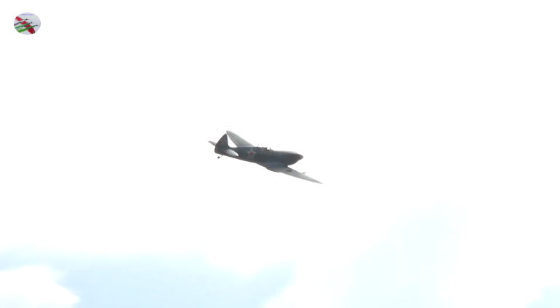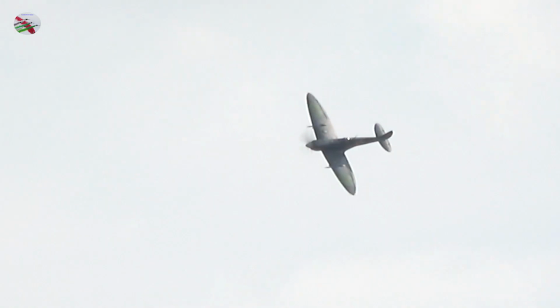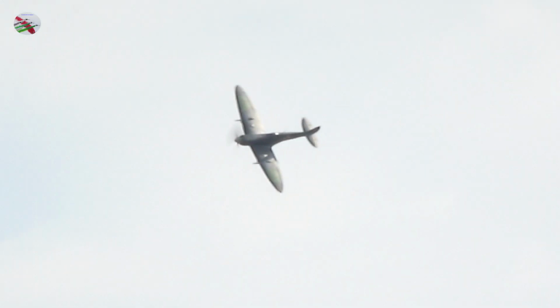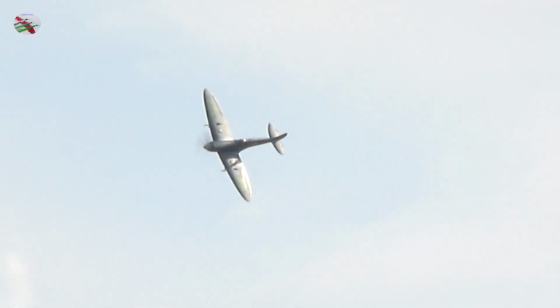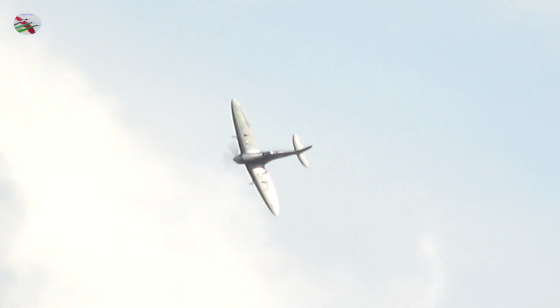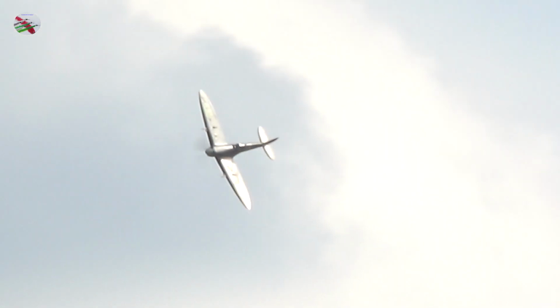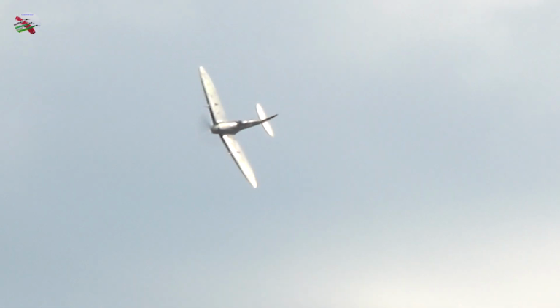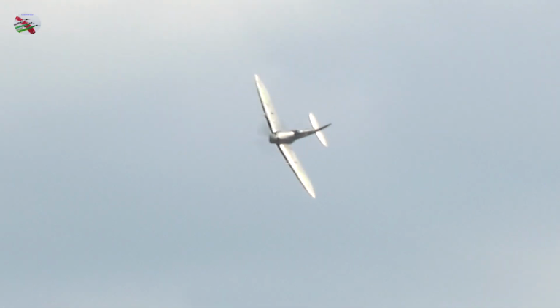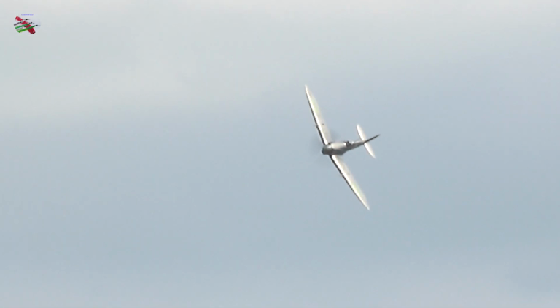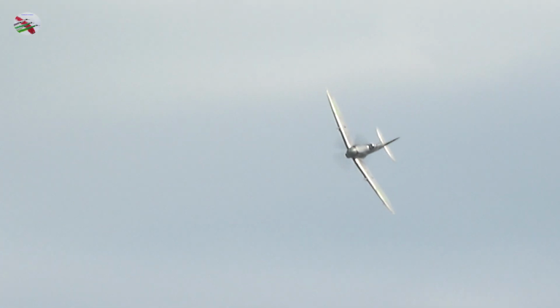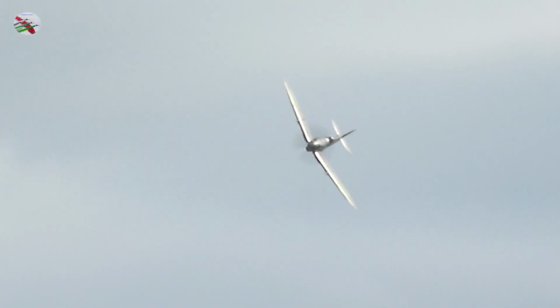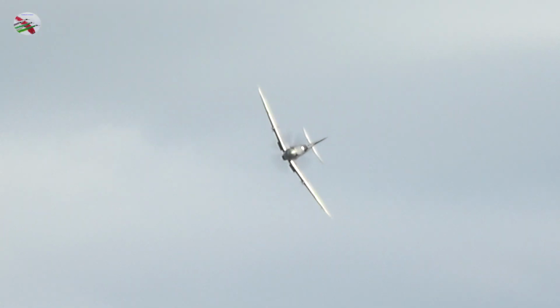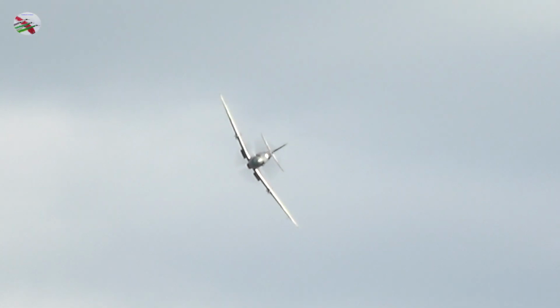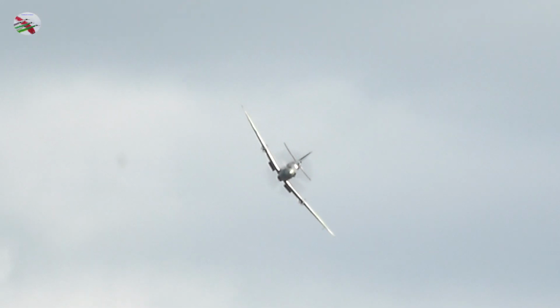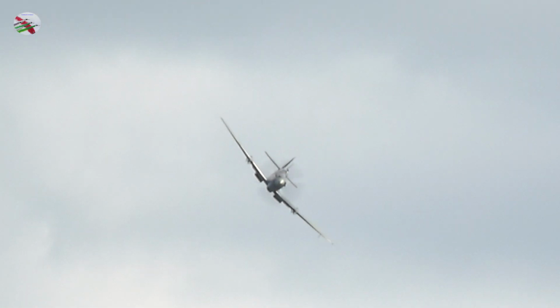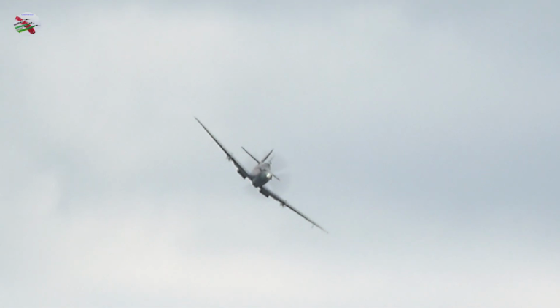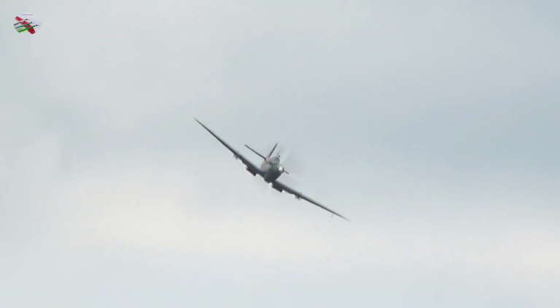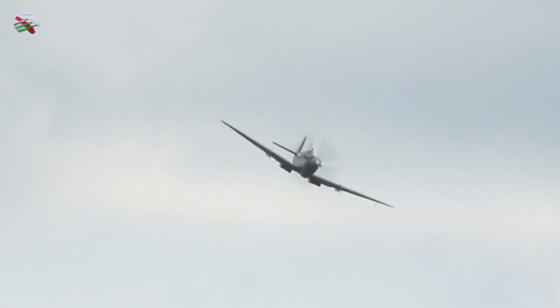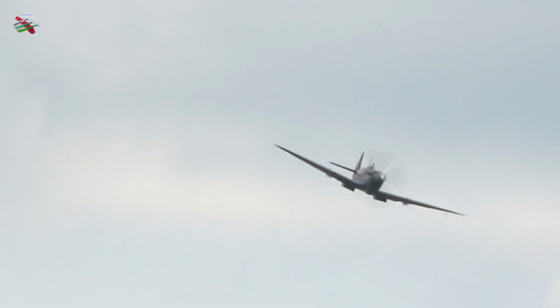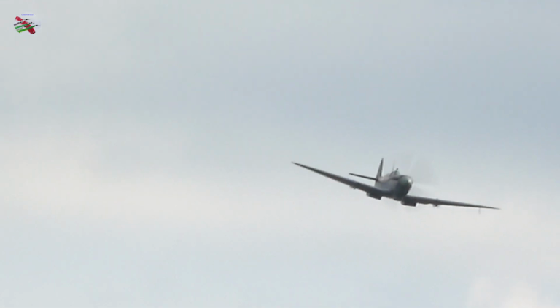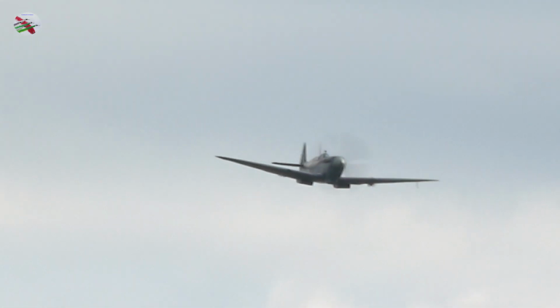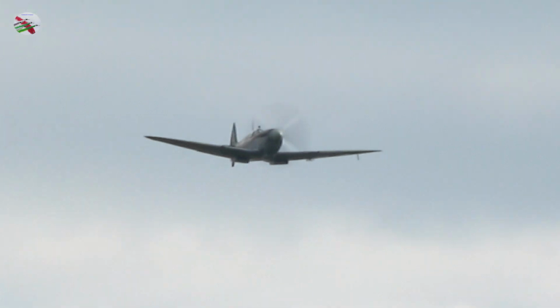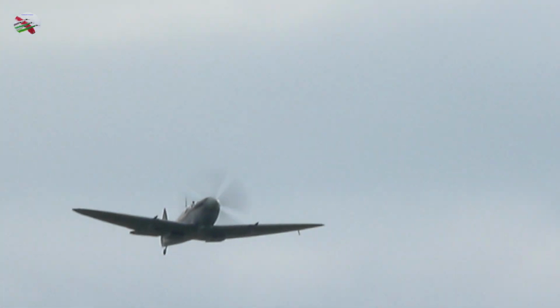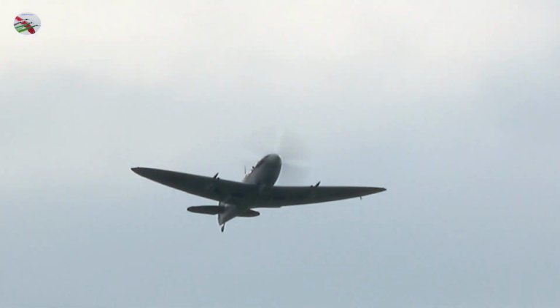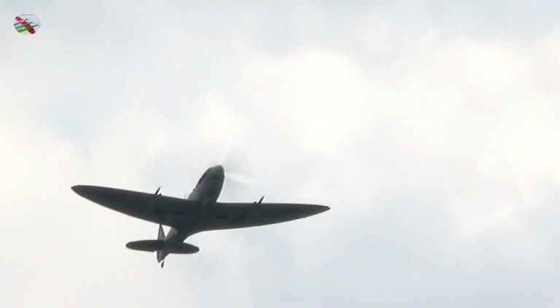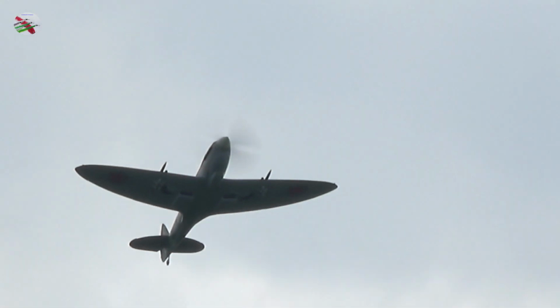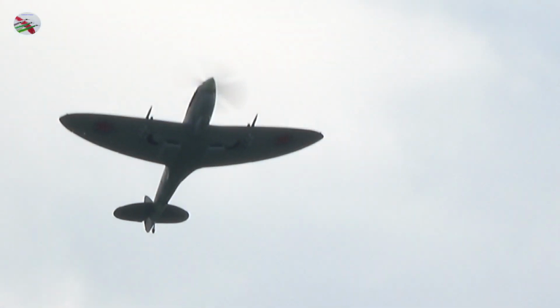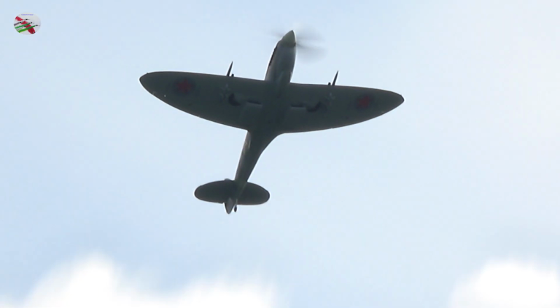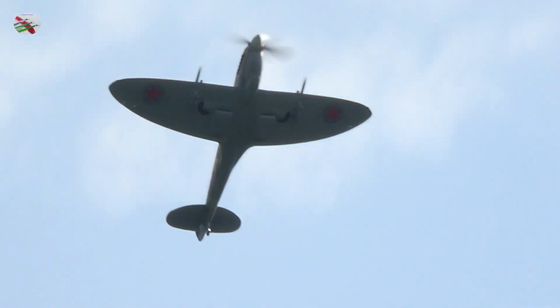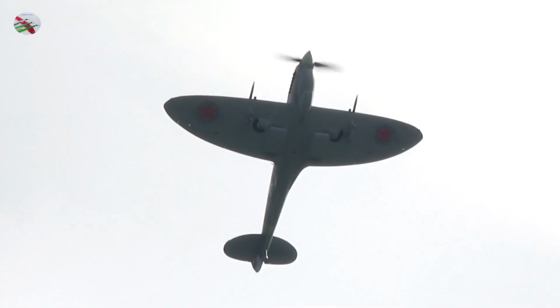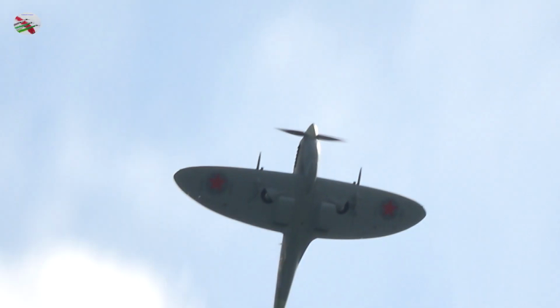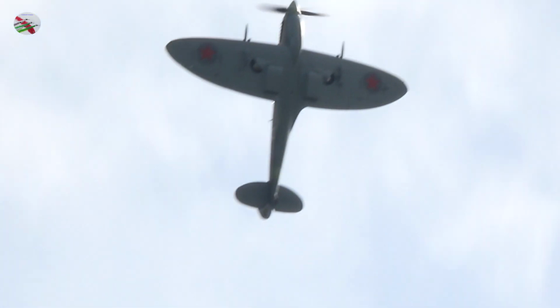Thankfully, there was success in purchasing her. The aircraft then returned to the UK by a circuitous route, and she was then acquired by Angie Soper.